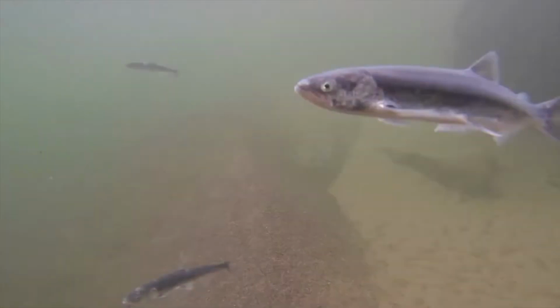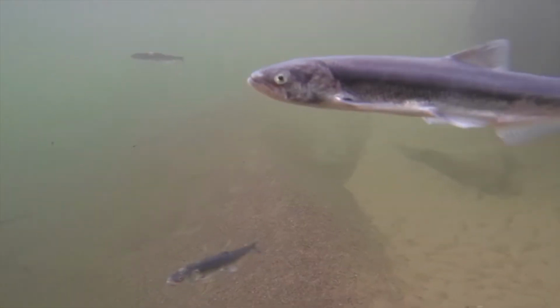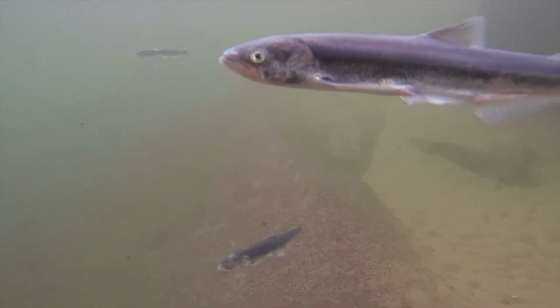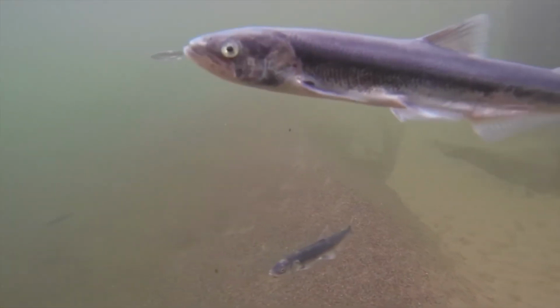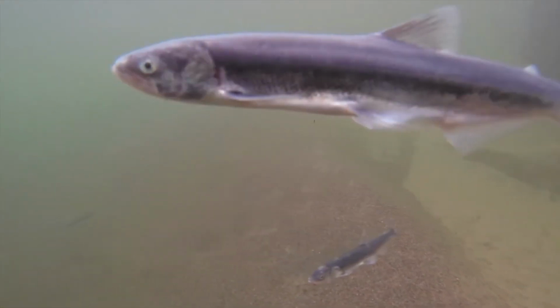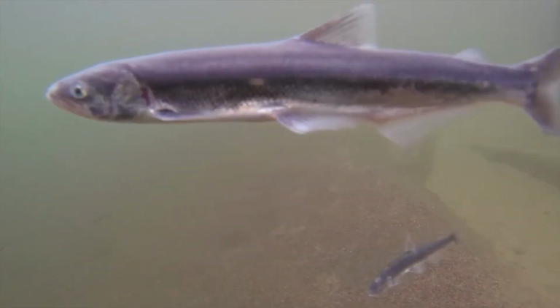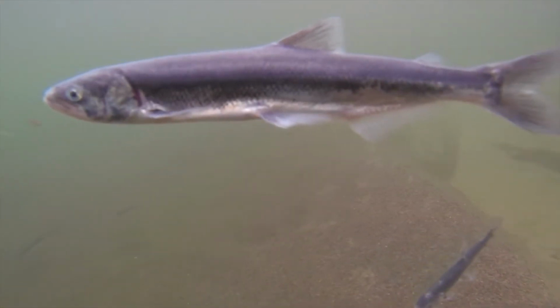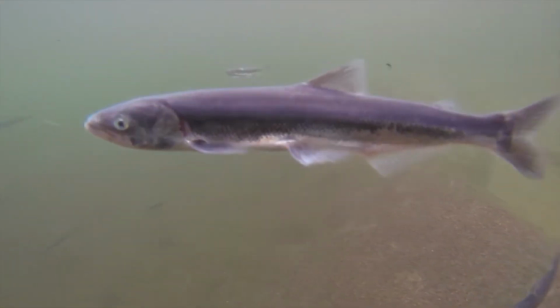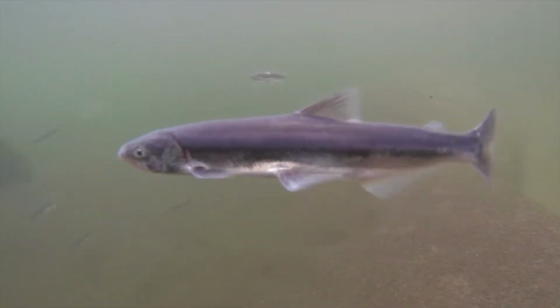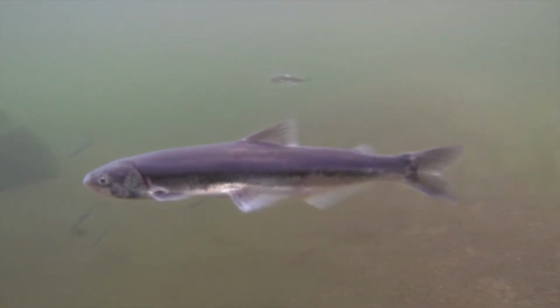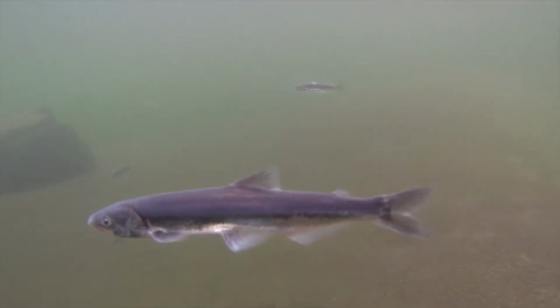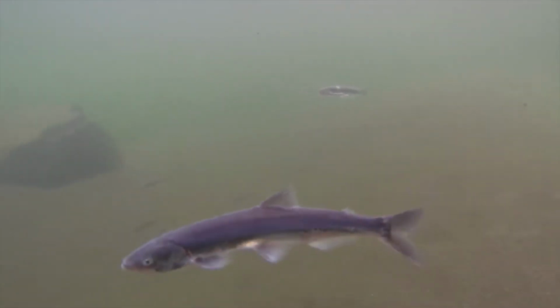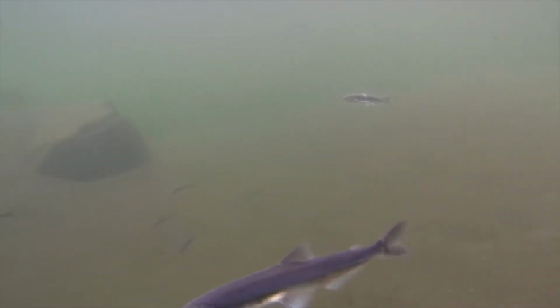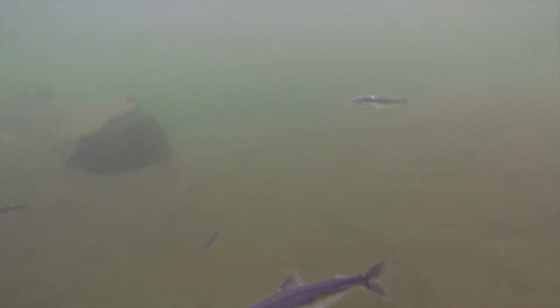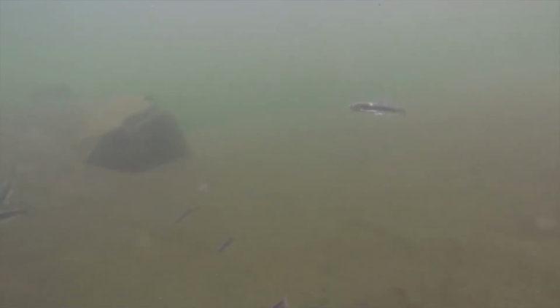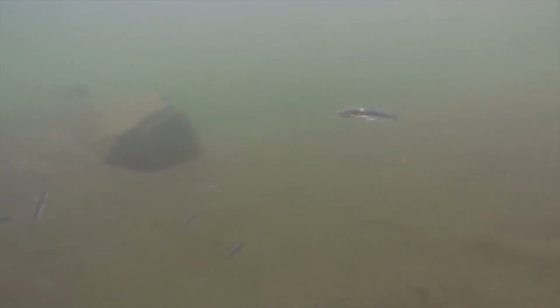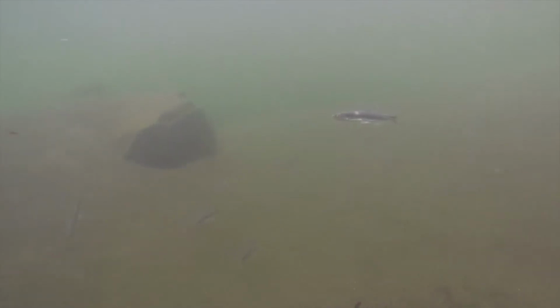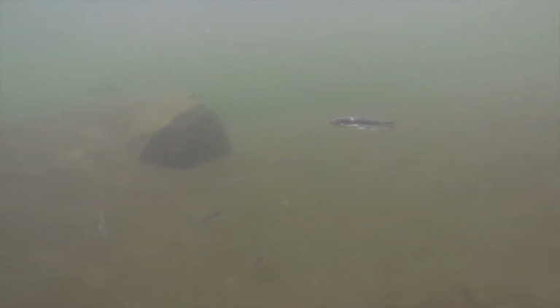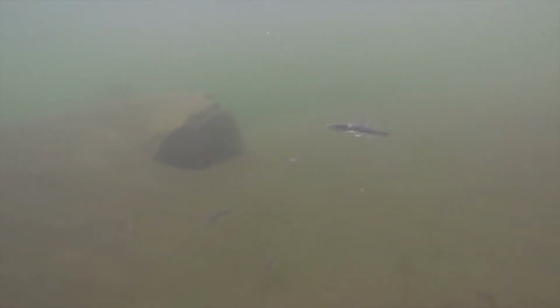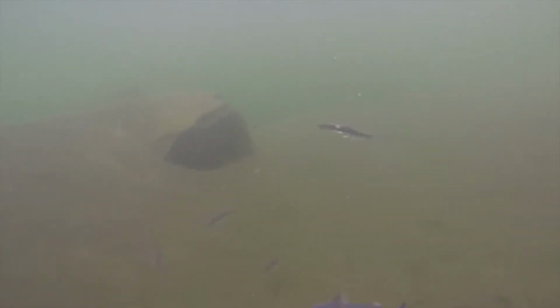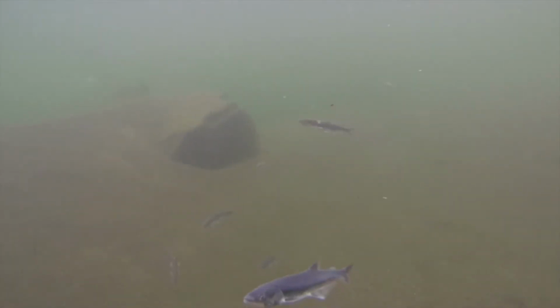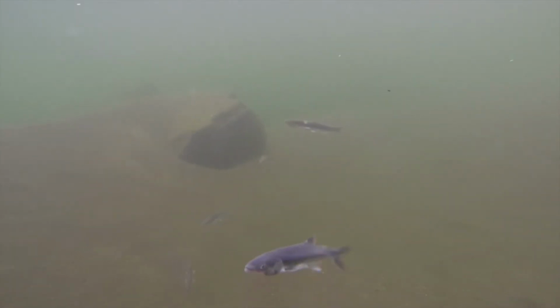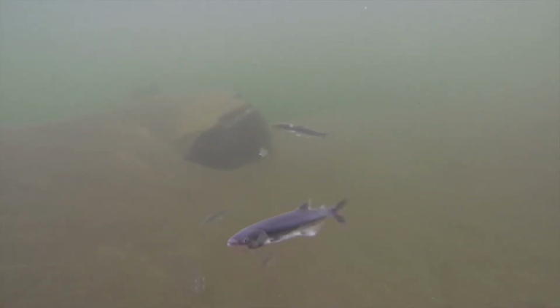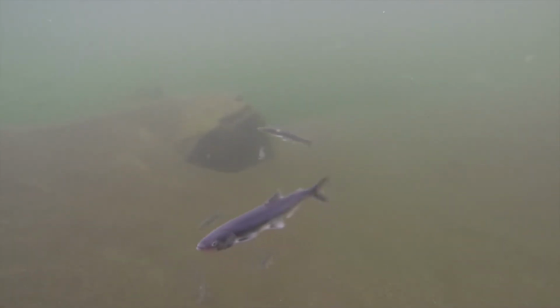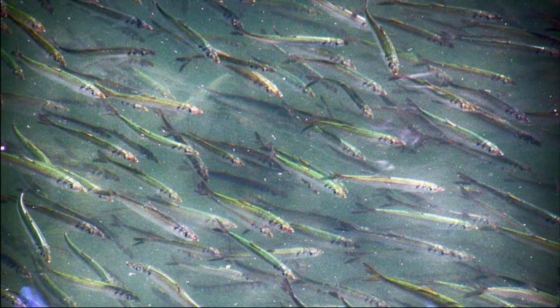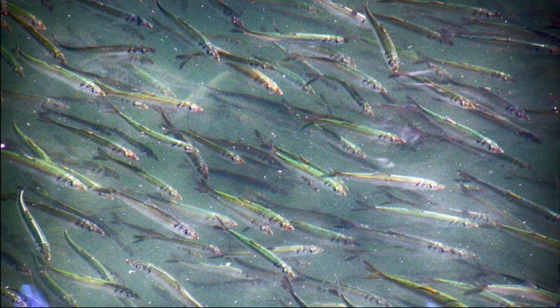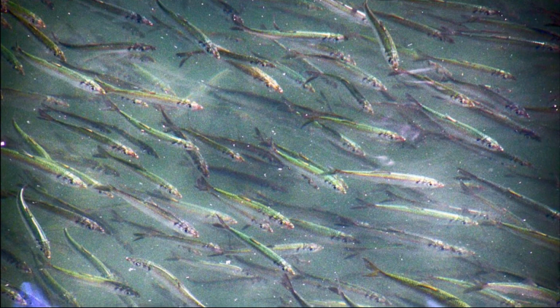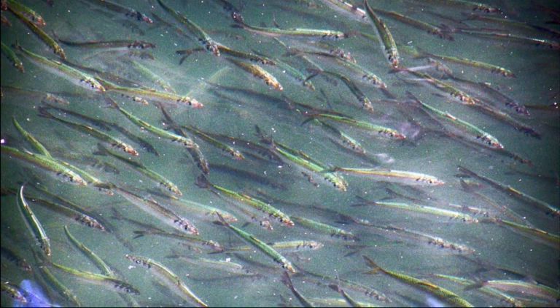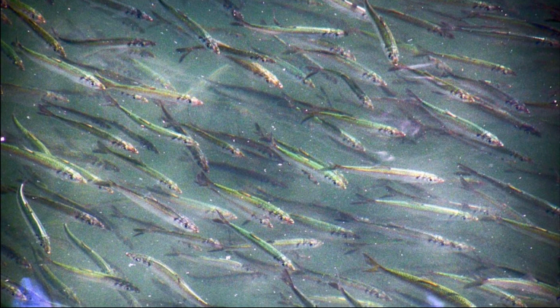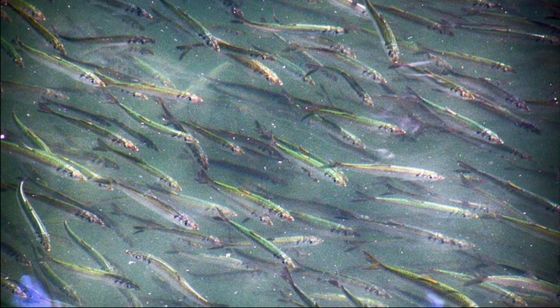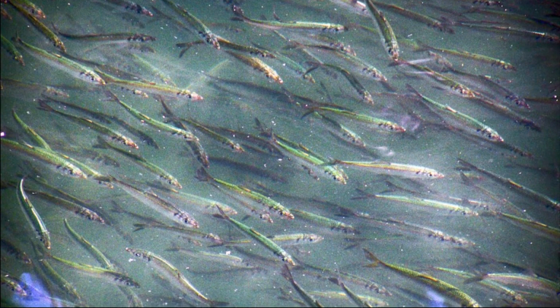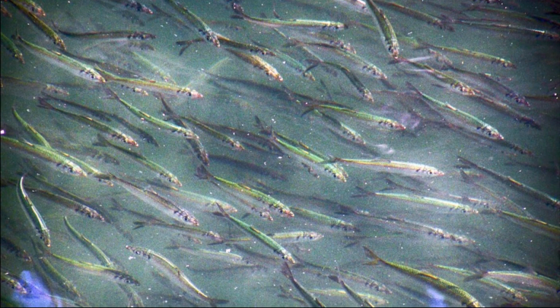Smelt primarily feed on crustaceans and insects. They will also eat their own young. They often occur in large shoals.